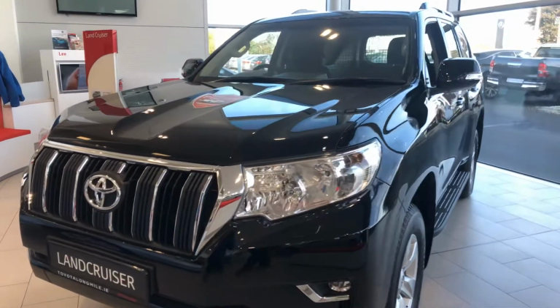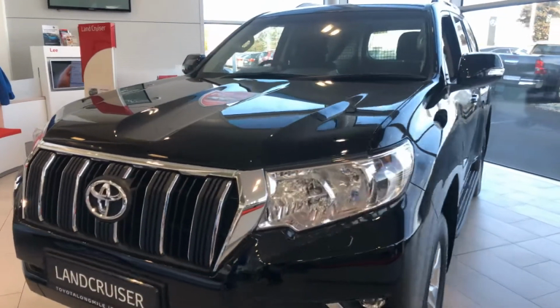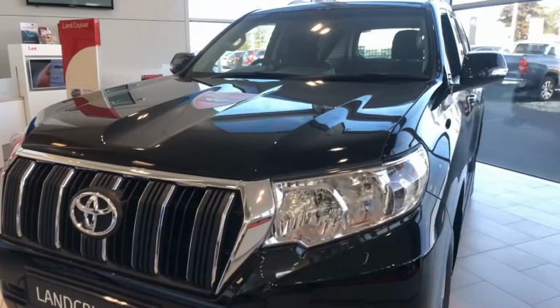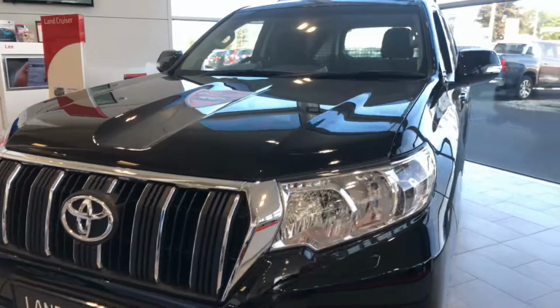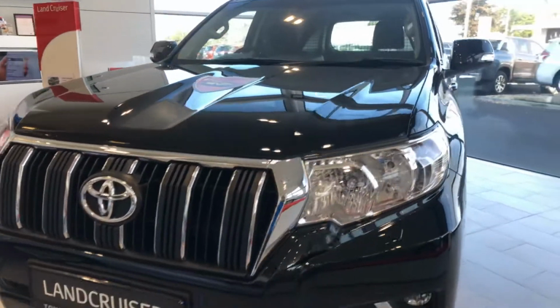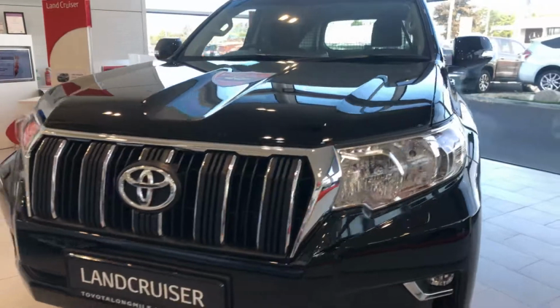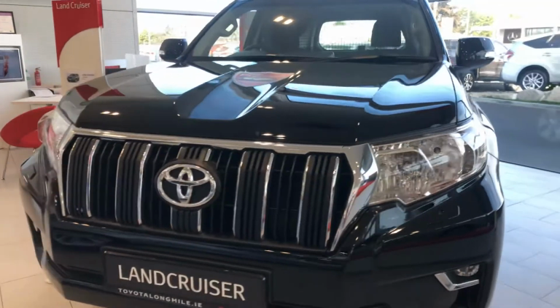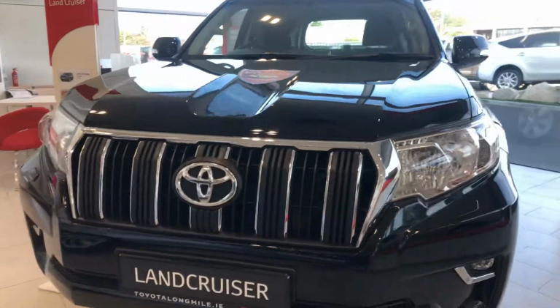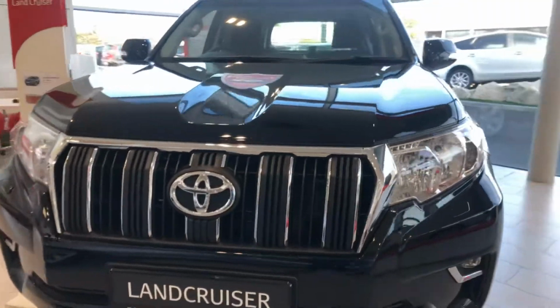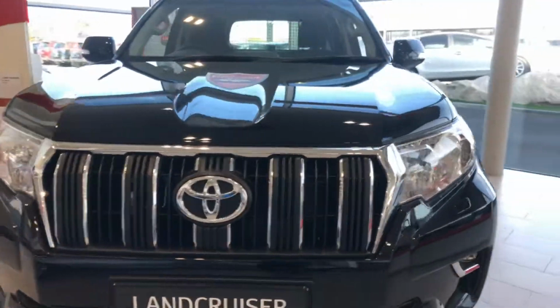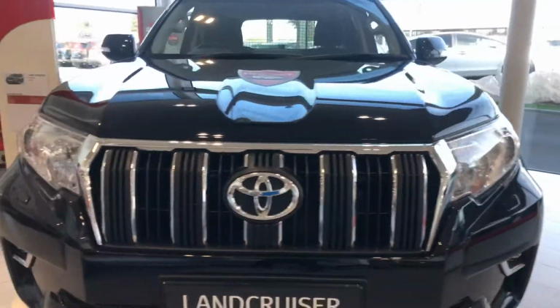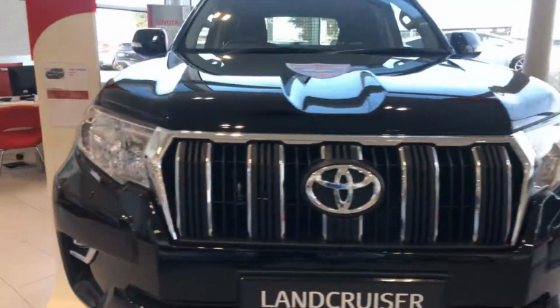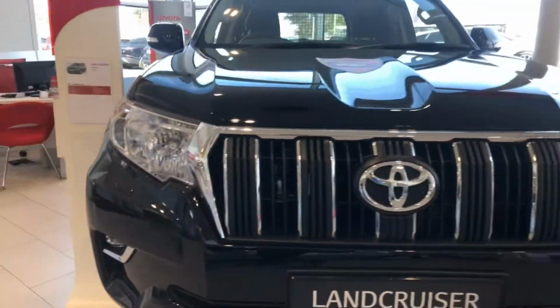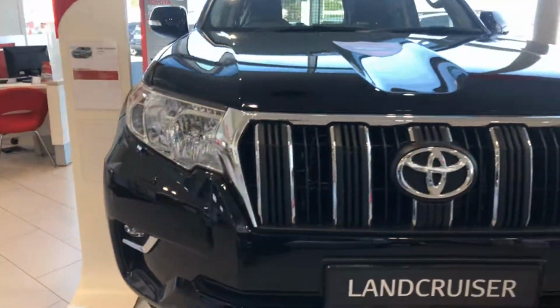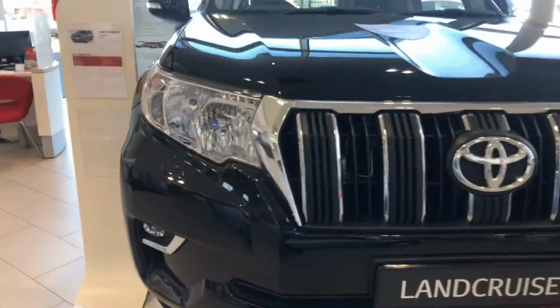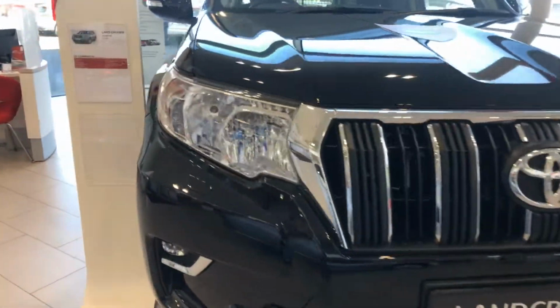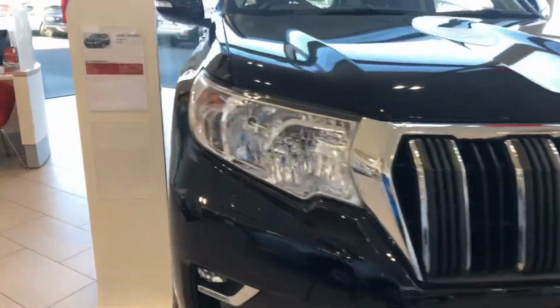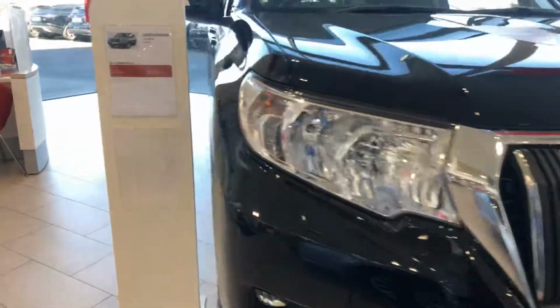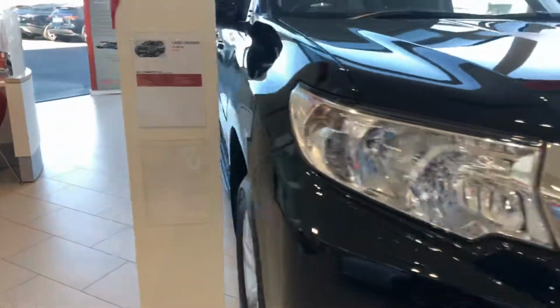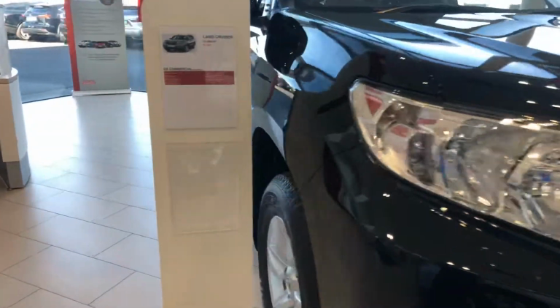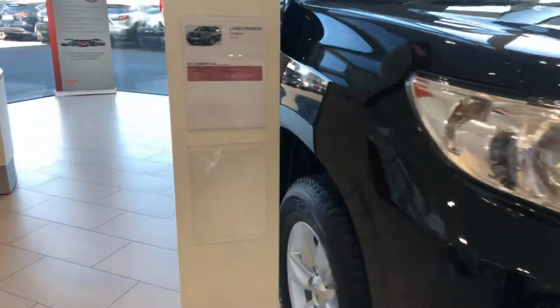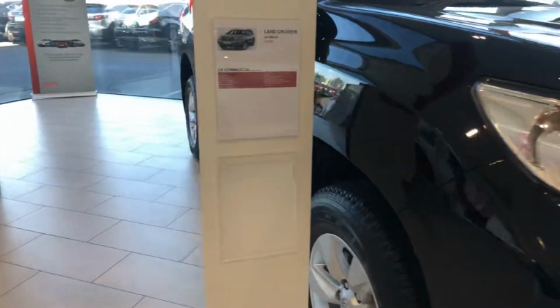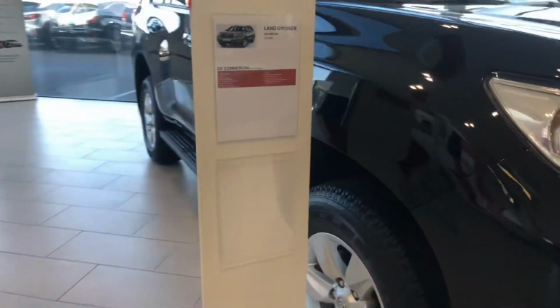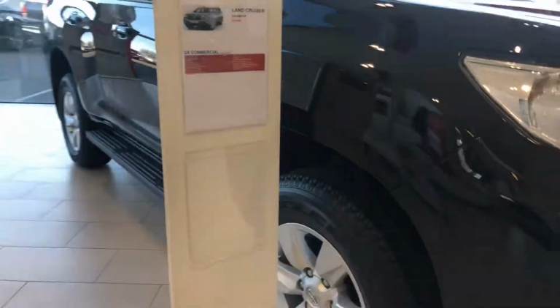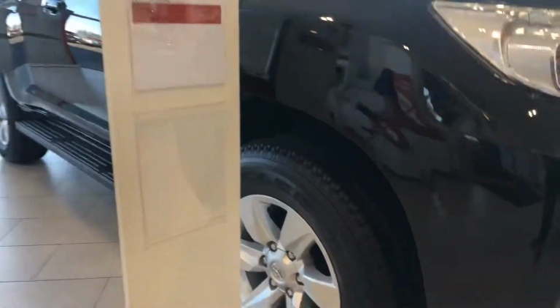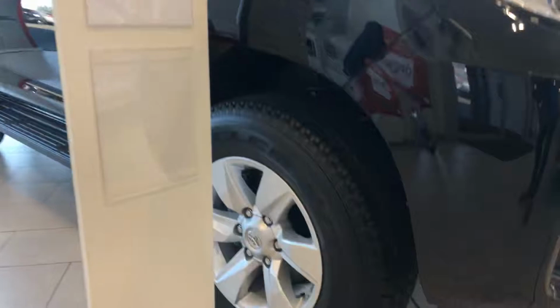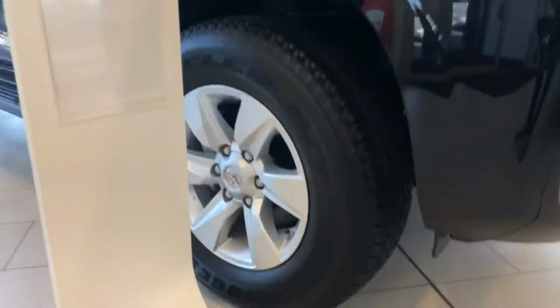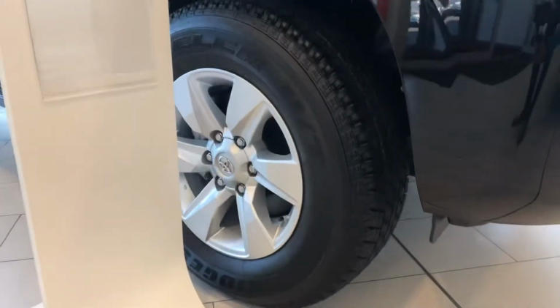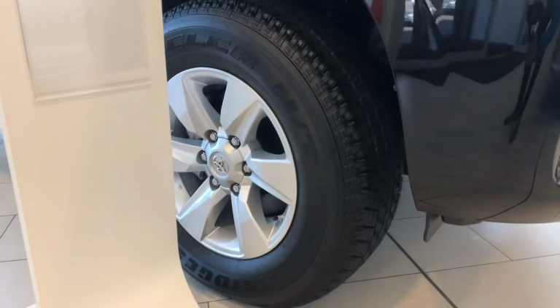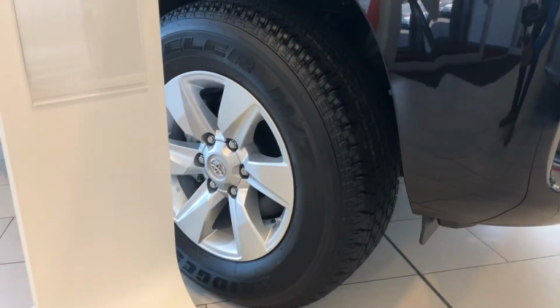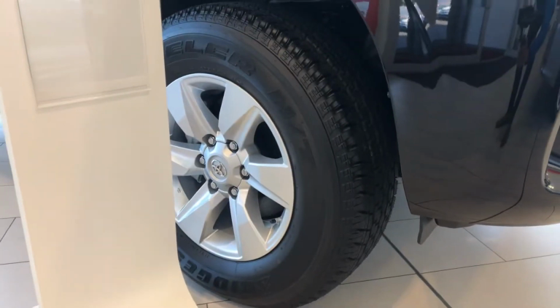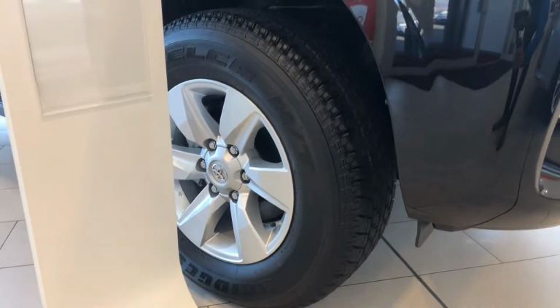We have our daytime running lights, front fog lights, and 17-inch silver alloy wheels.